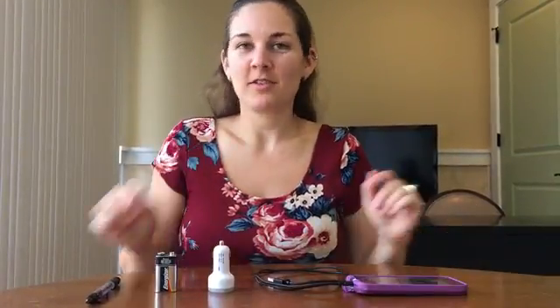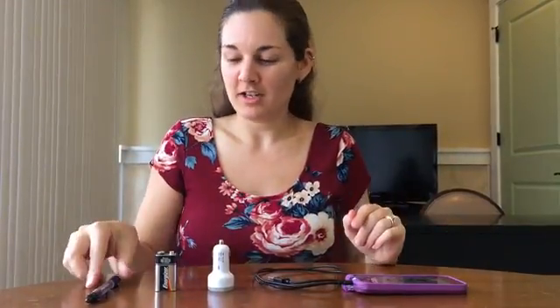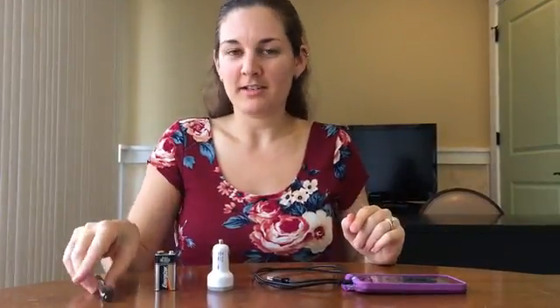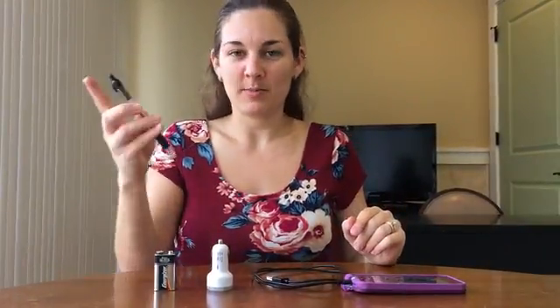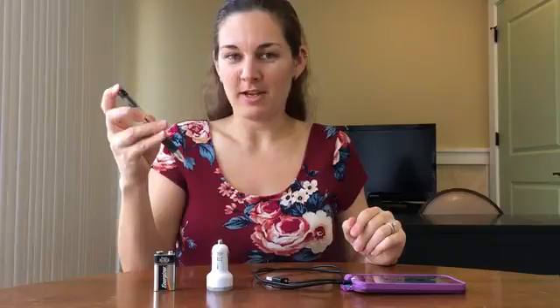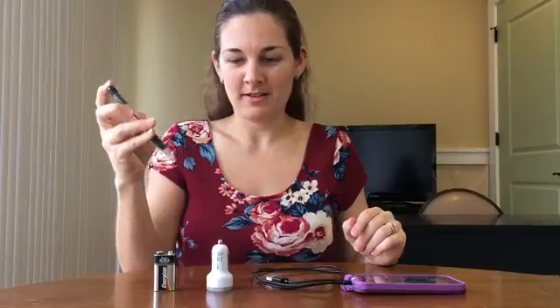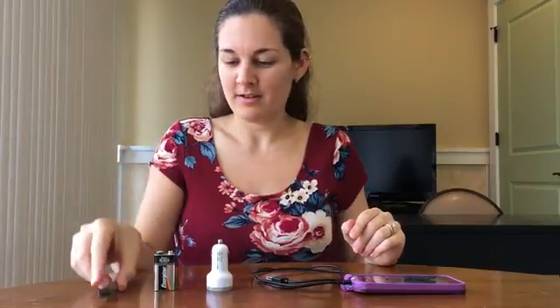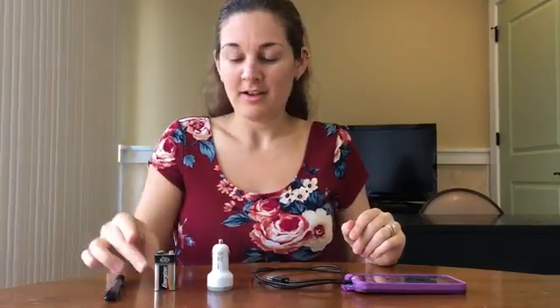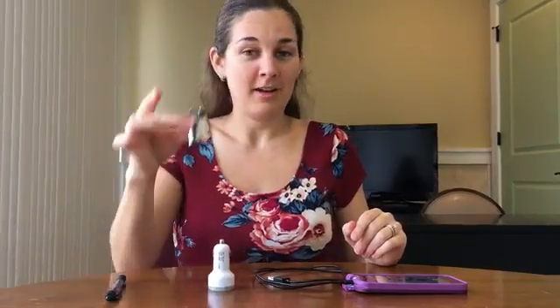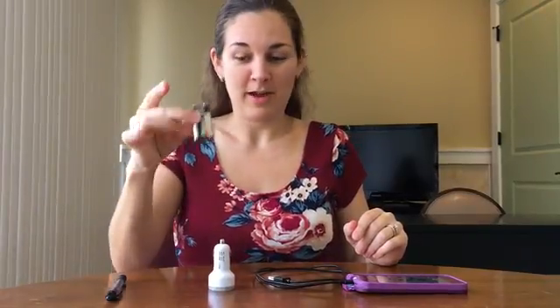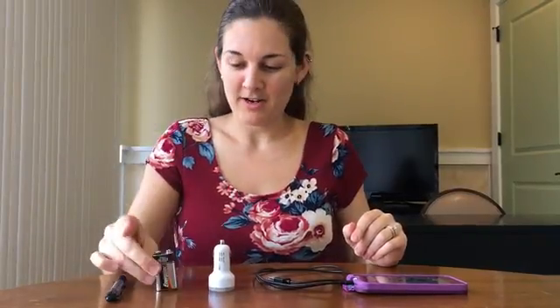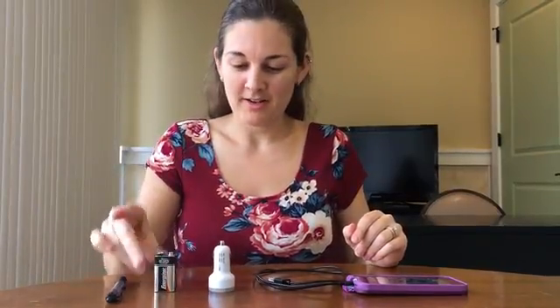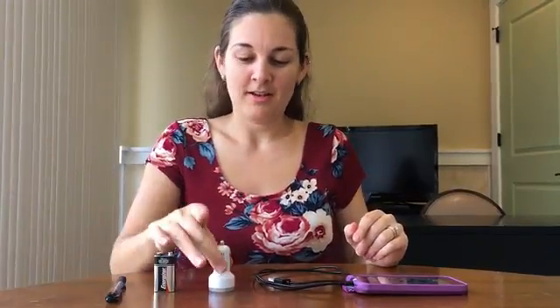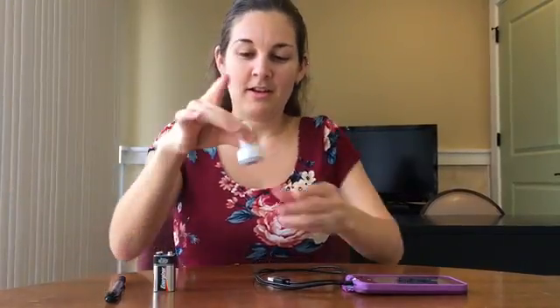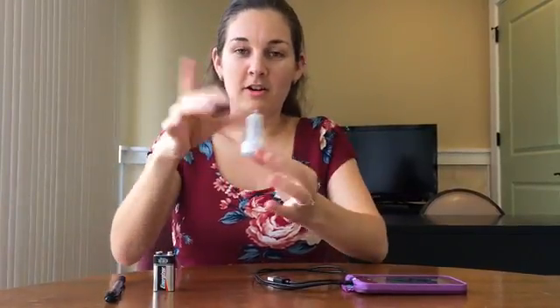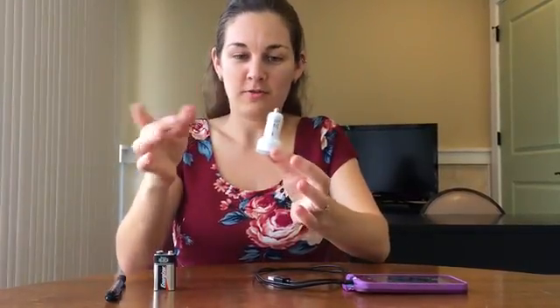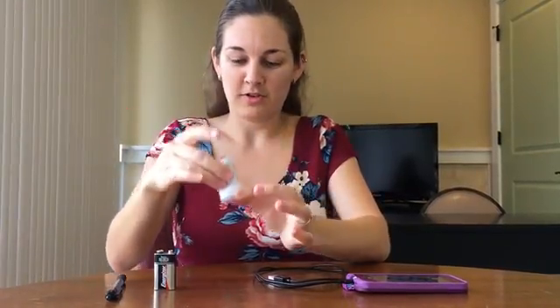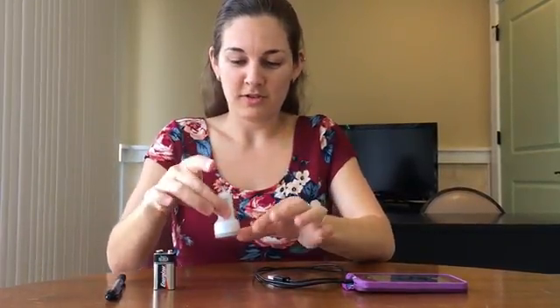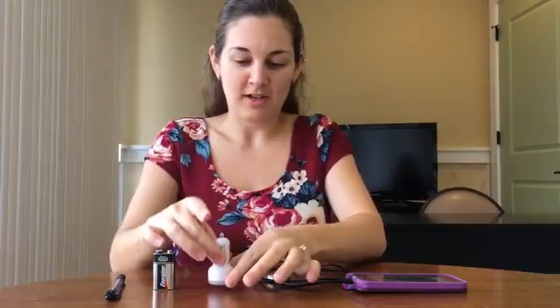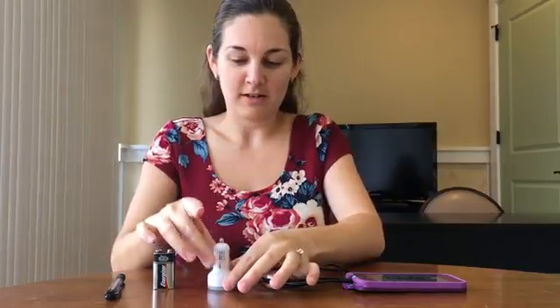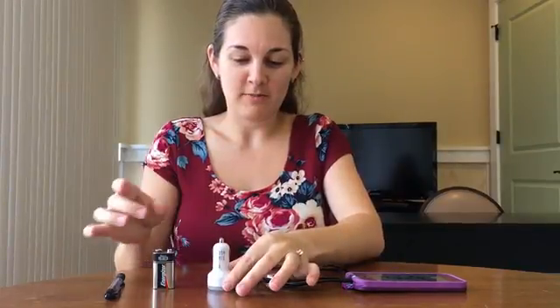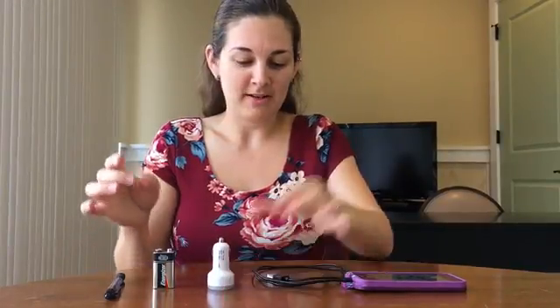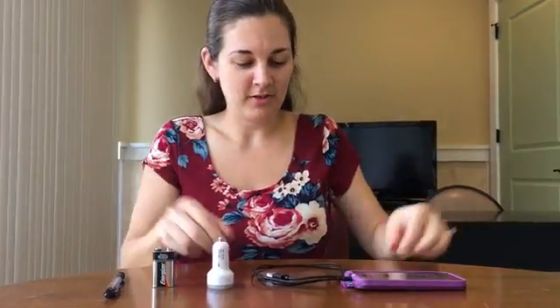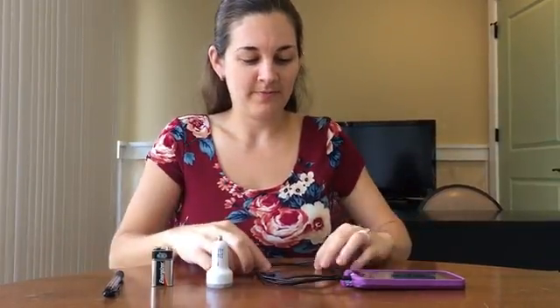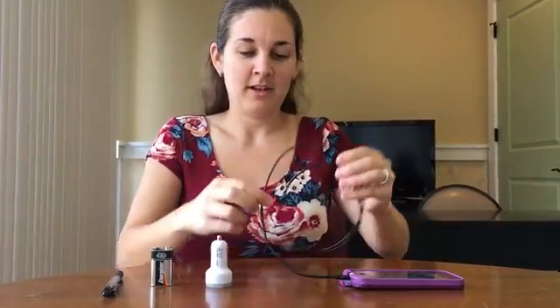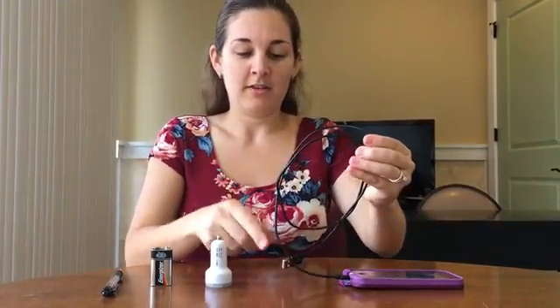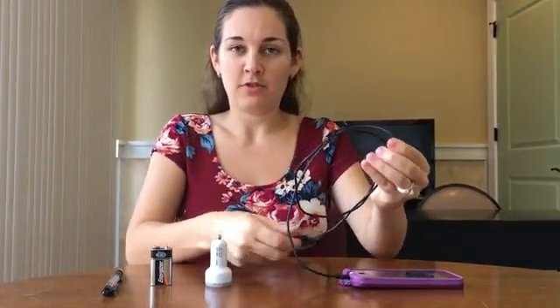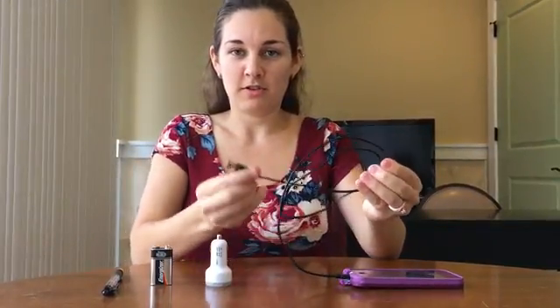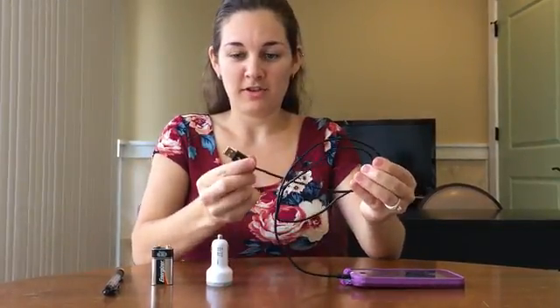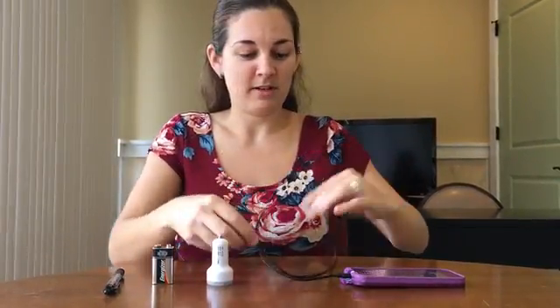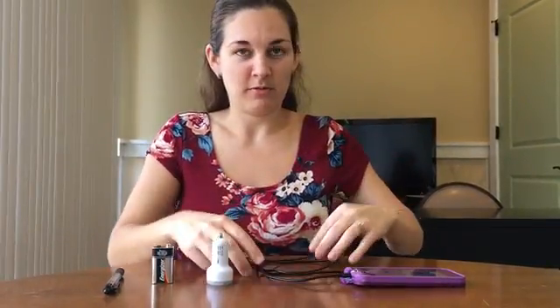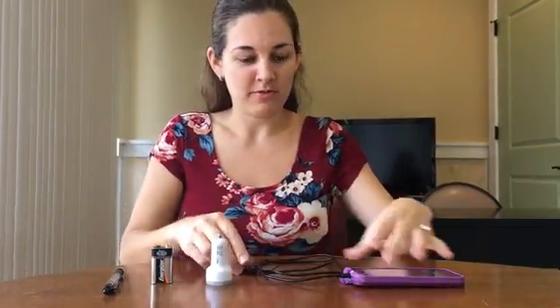All you need is a spring pin, a 9 volt battery, a car phone charger which you can get at Tom Thumb or a gas station, and a phone charger with USB that will work with your phone.